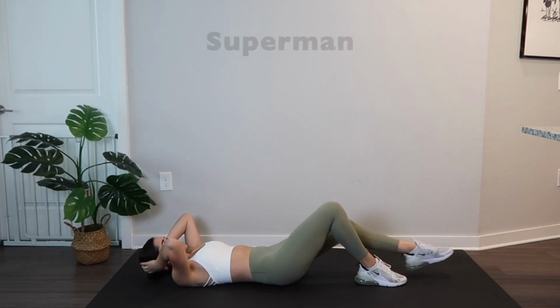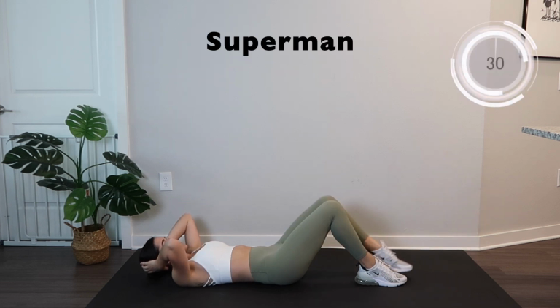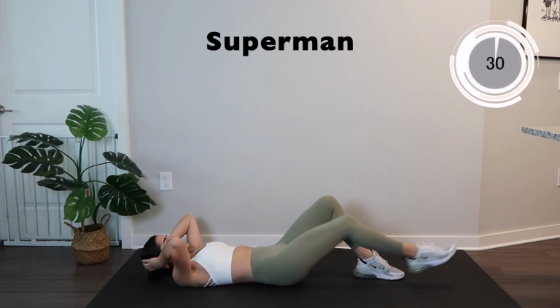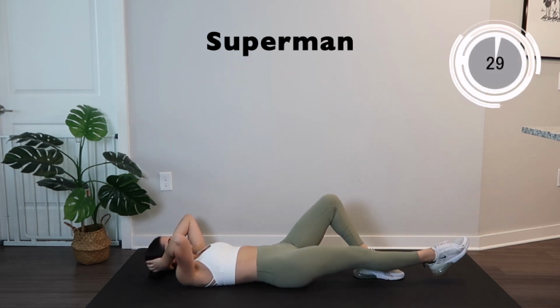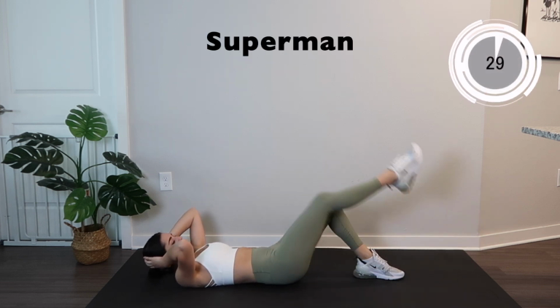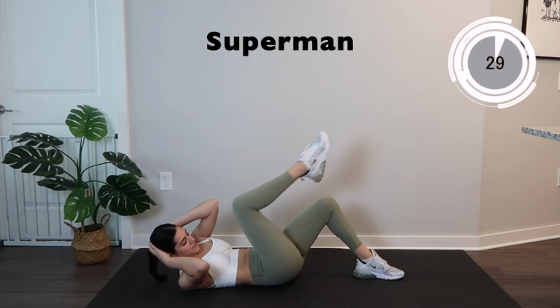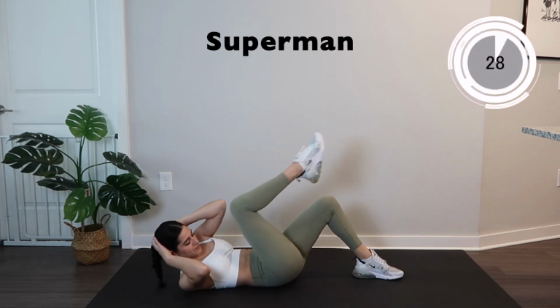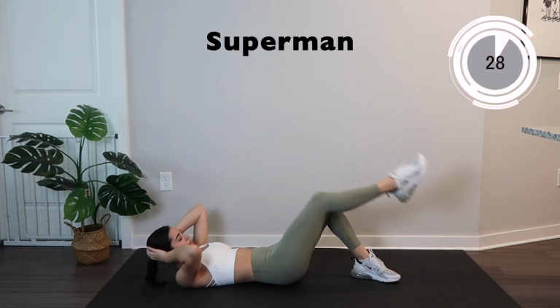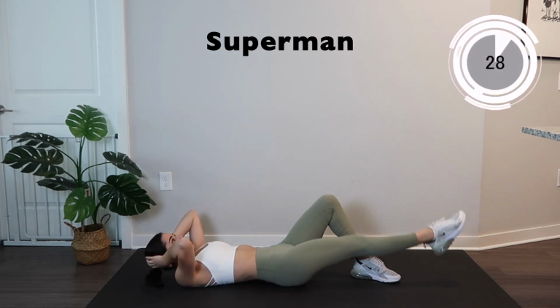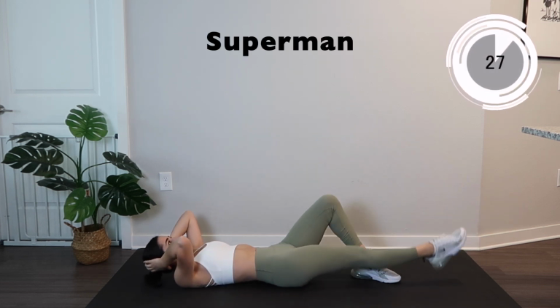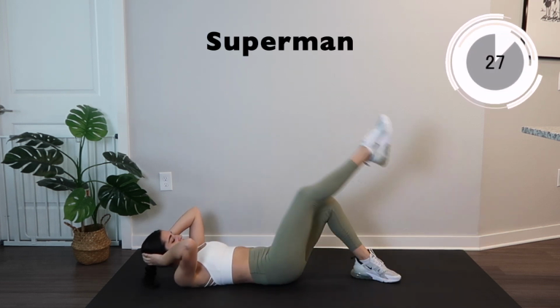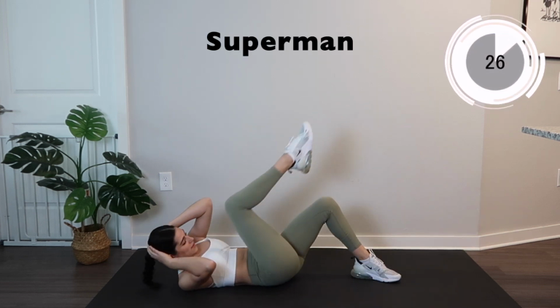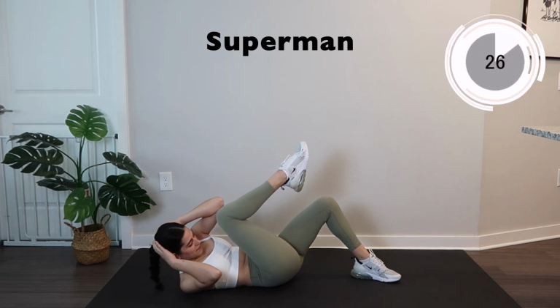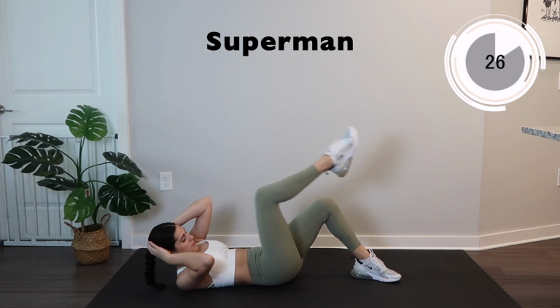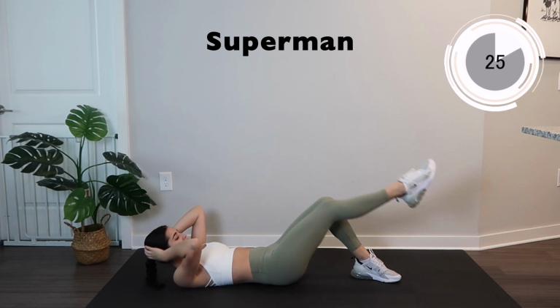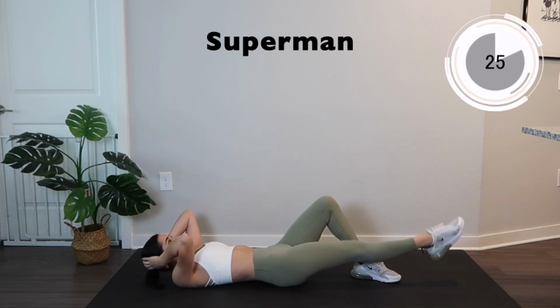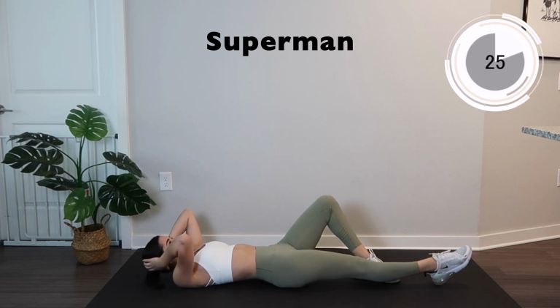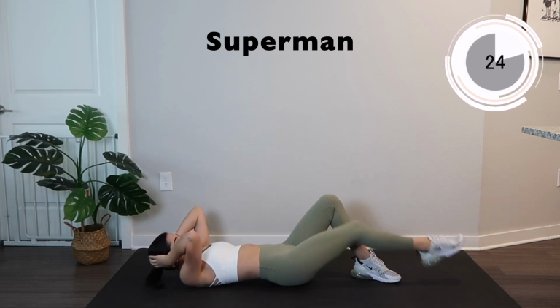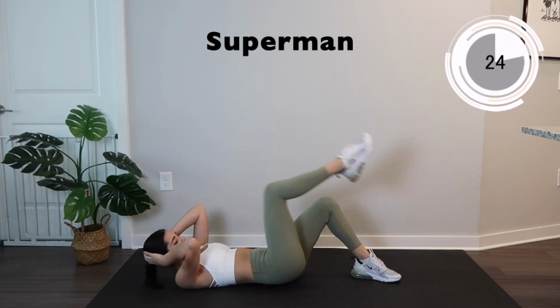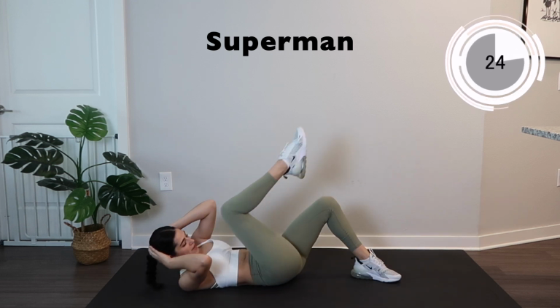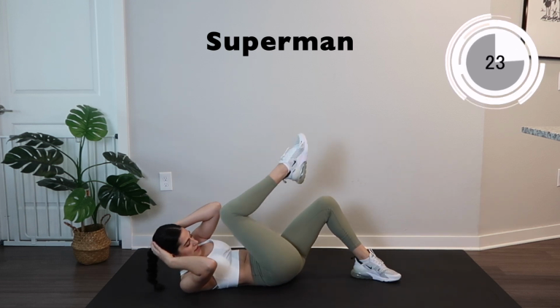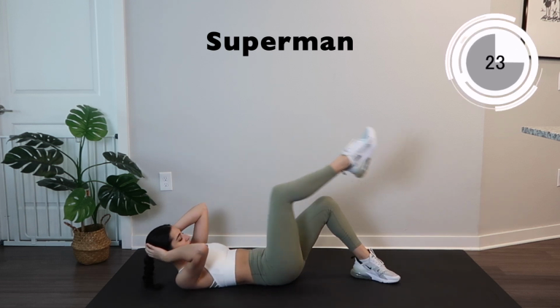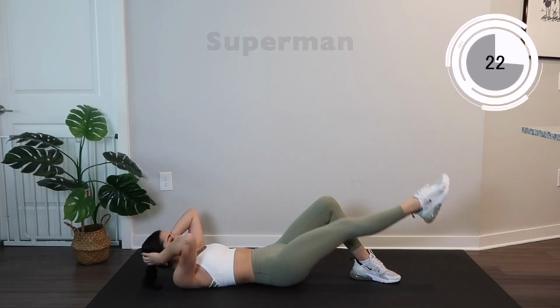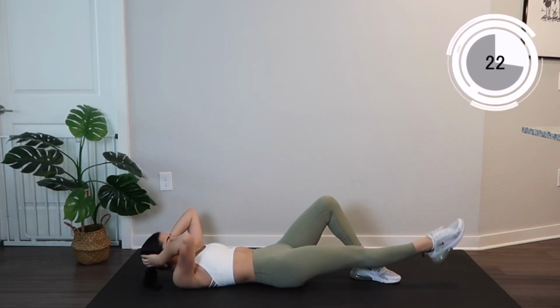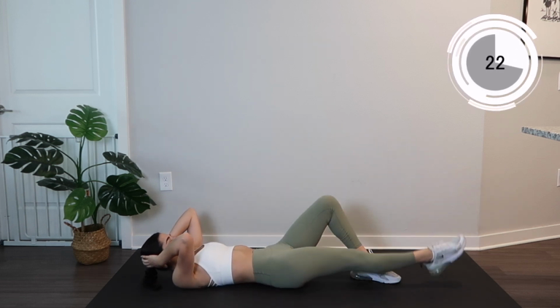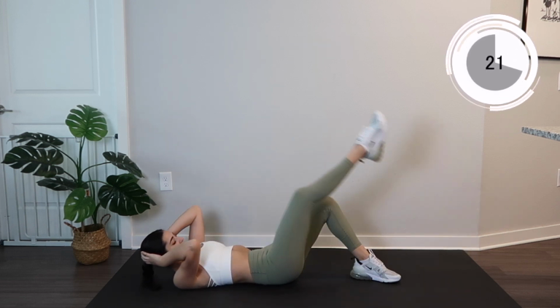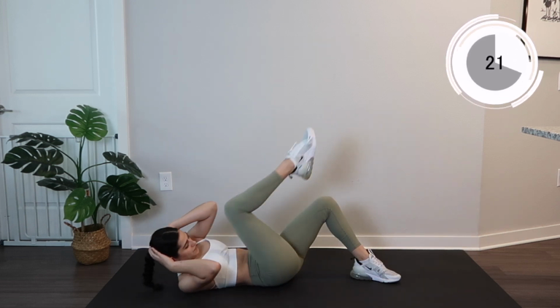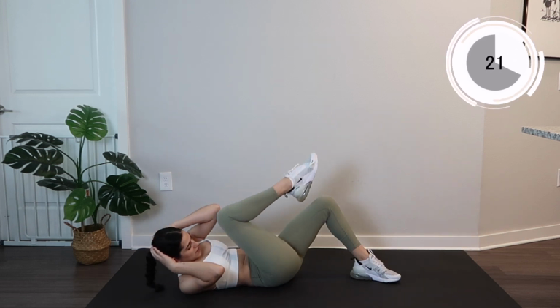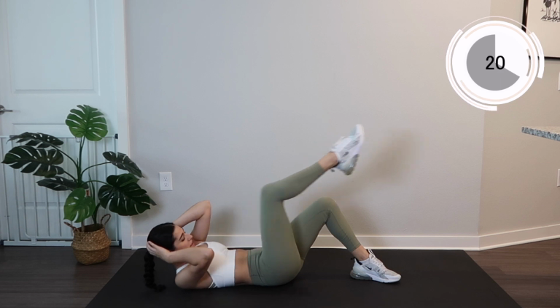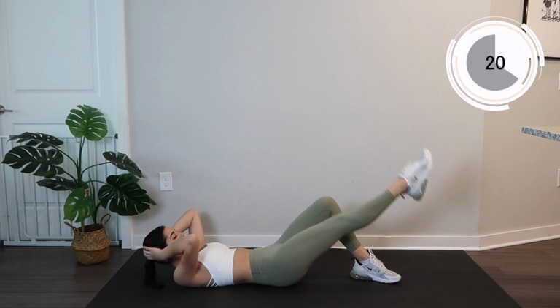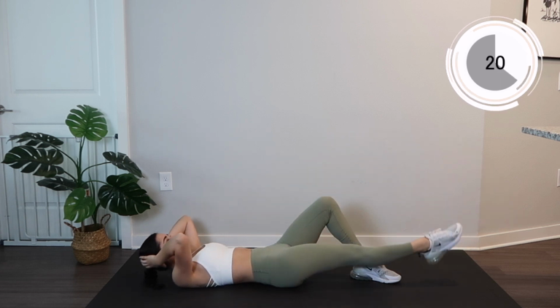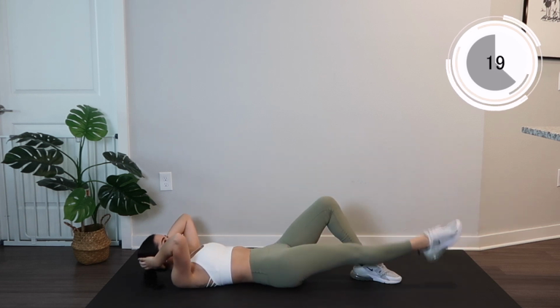Switch sides. Bringing that left elbow to that right knee, breathing in and out. Keeping that toe nice and straight.